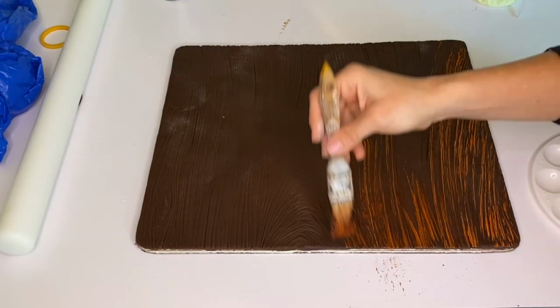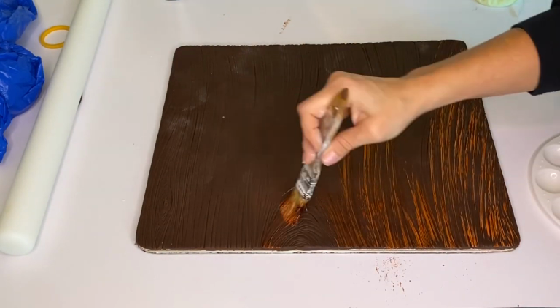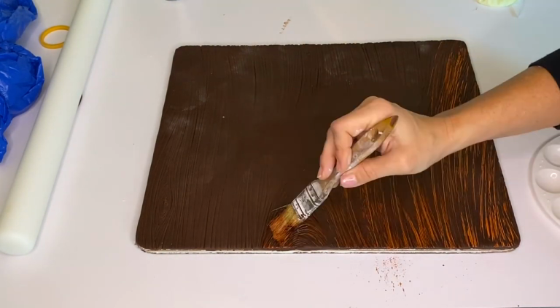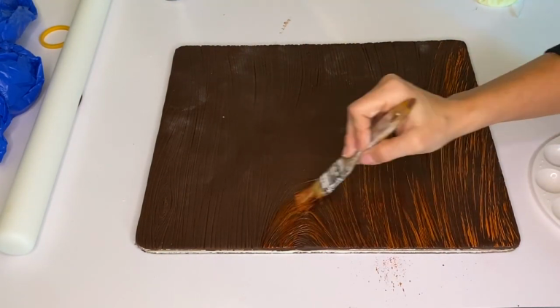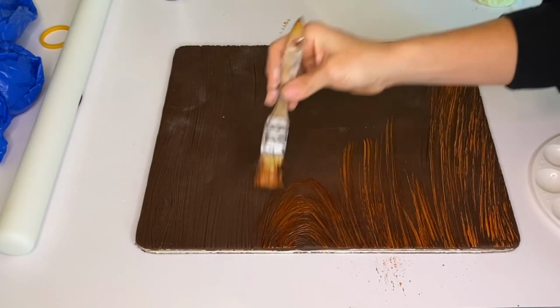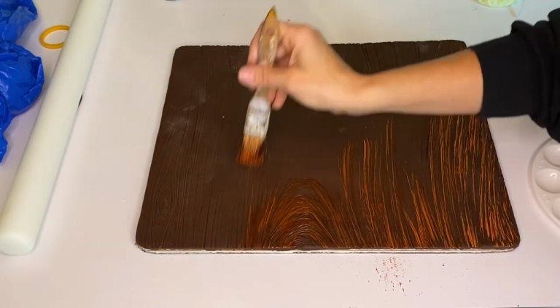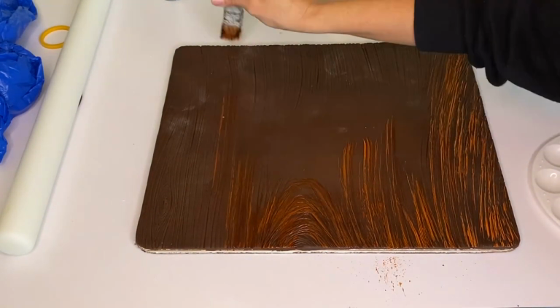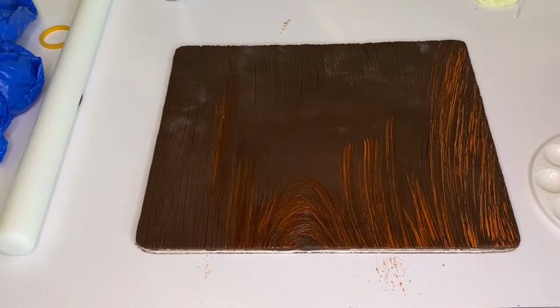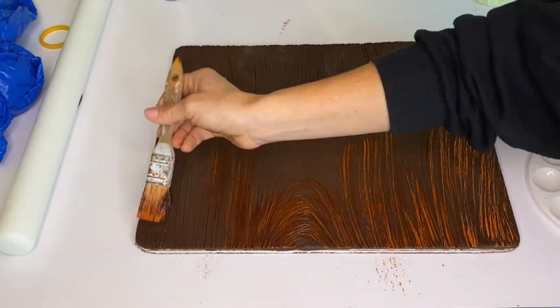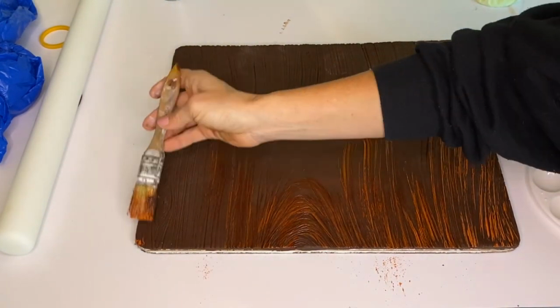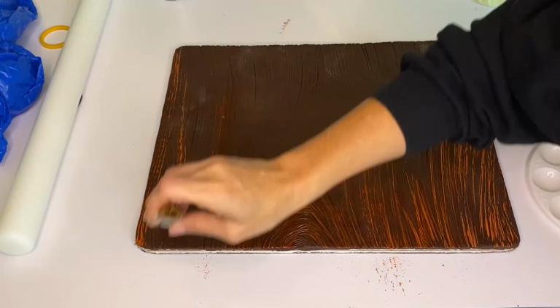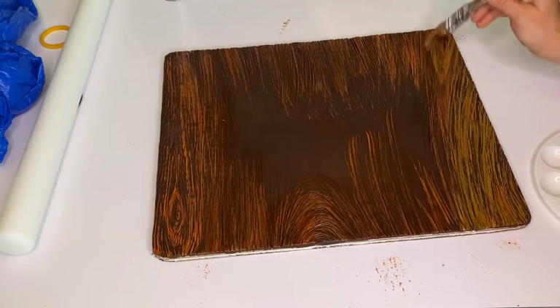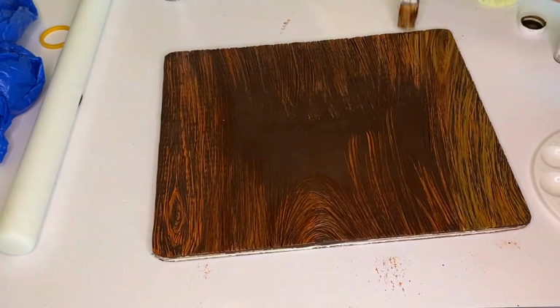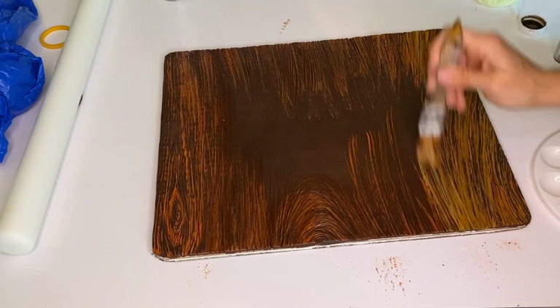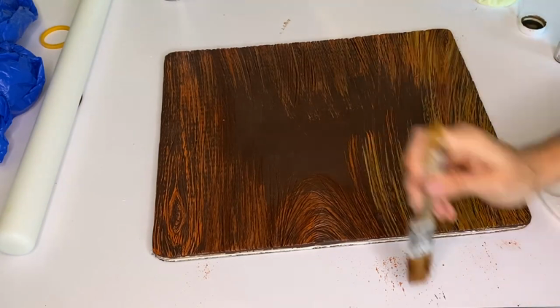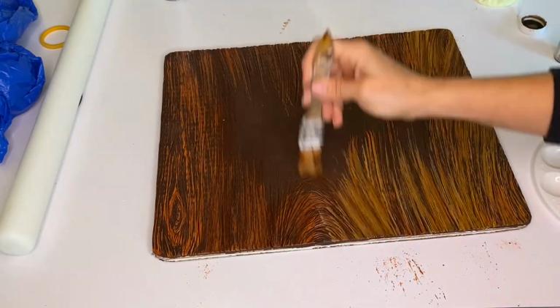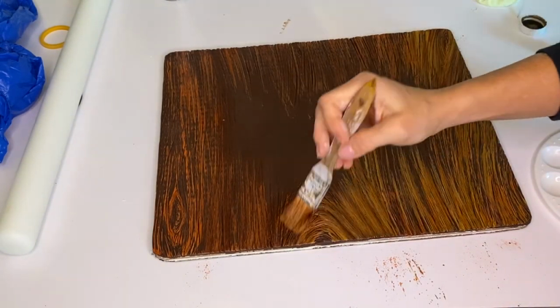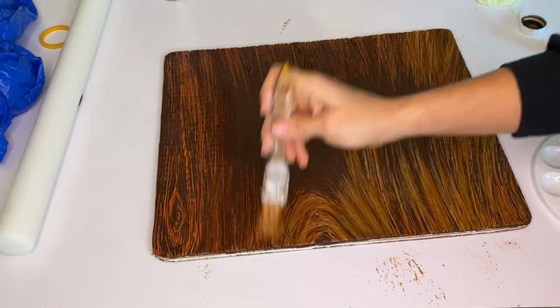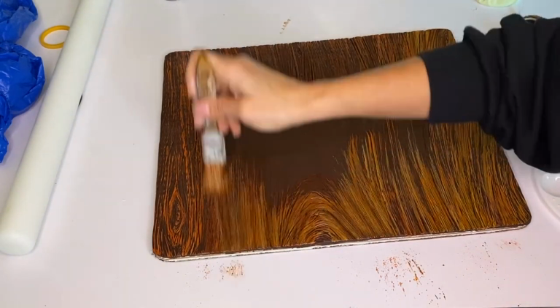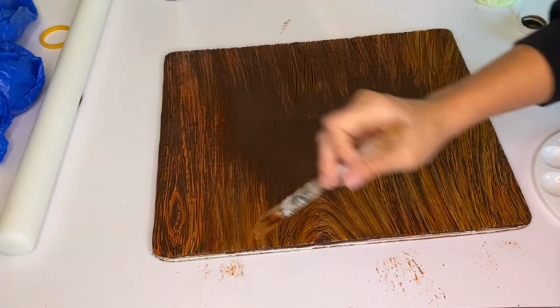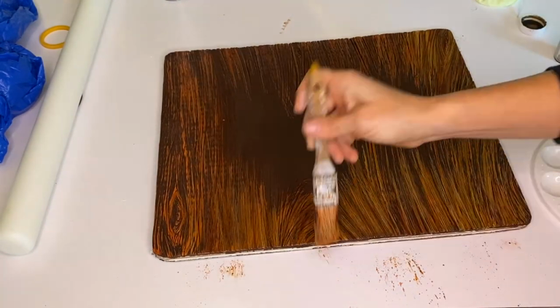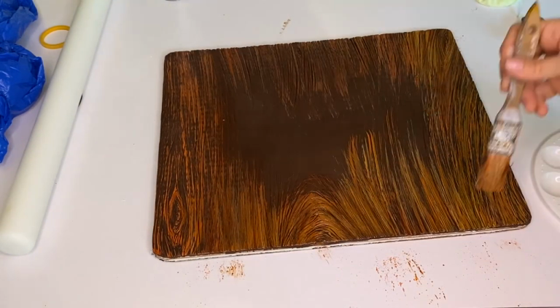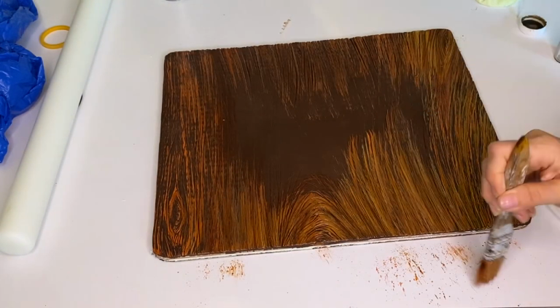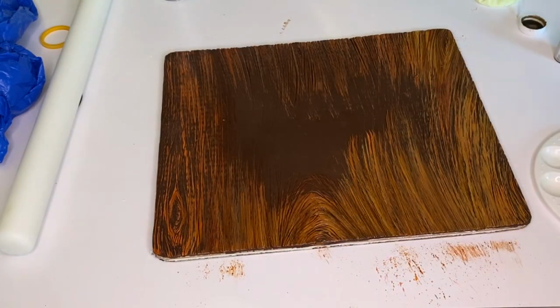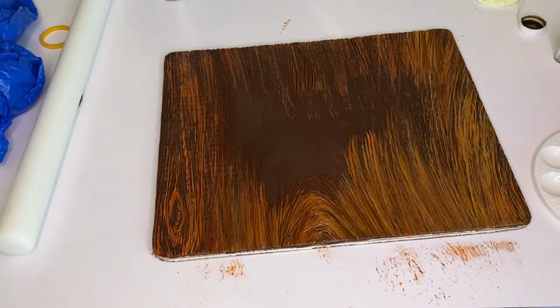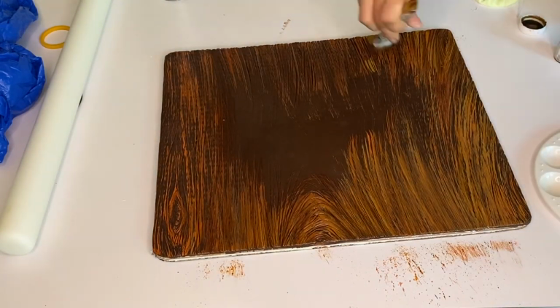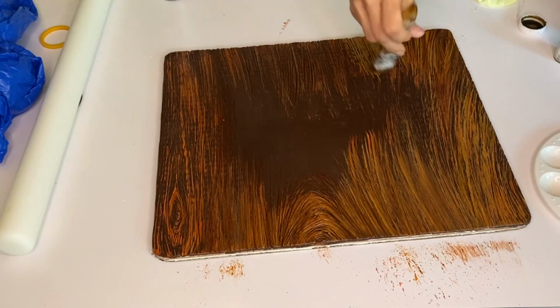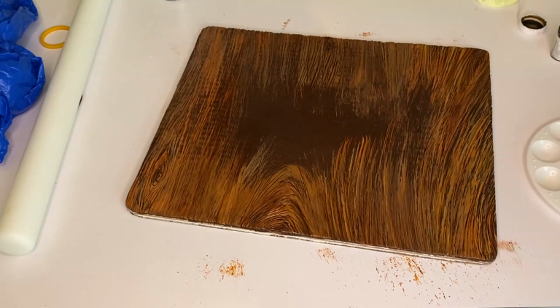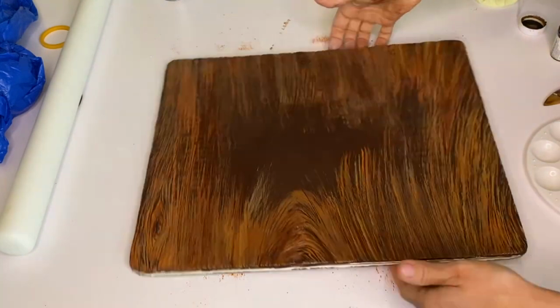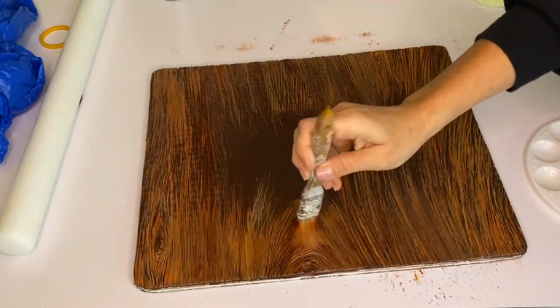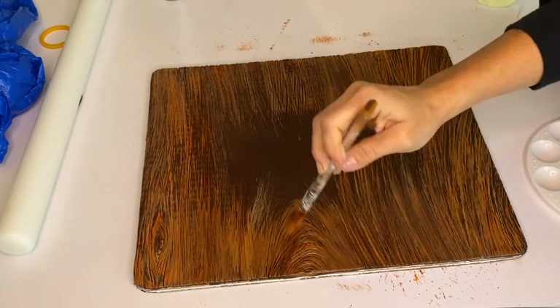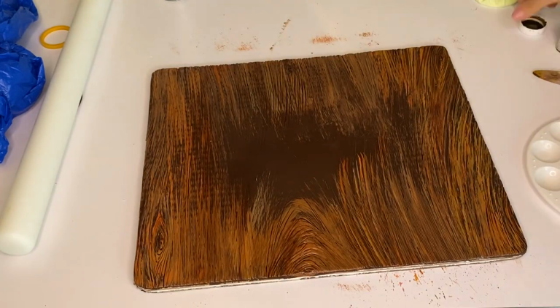Then I mixed a few shades of brown and painted the part that's going to be seen. I didn't paint the middle because the cake's going to go on it.